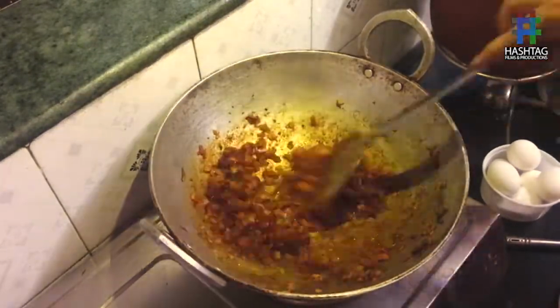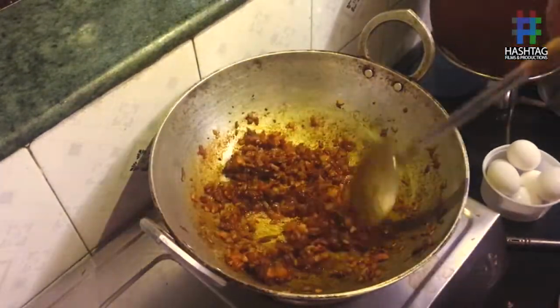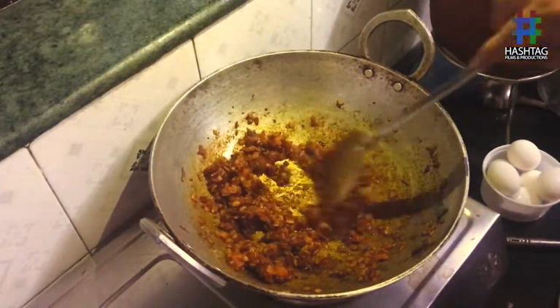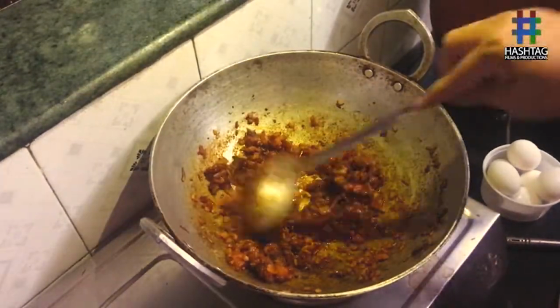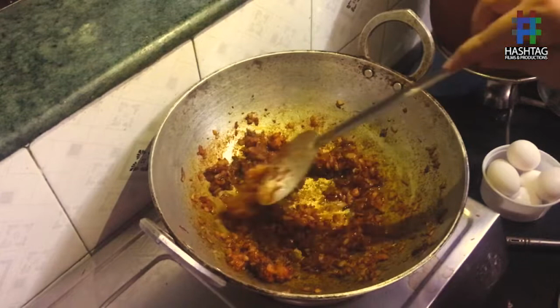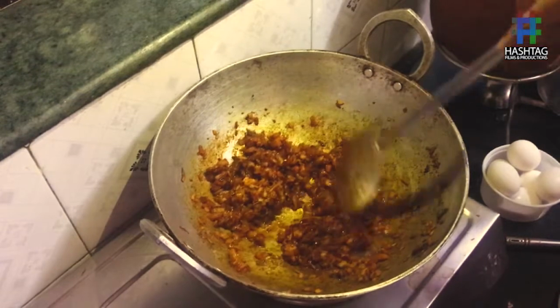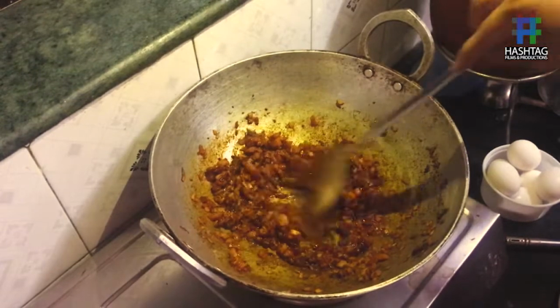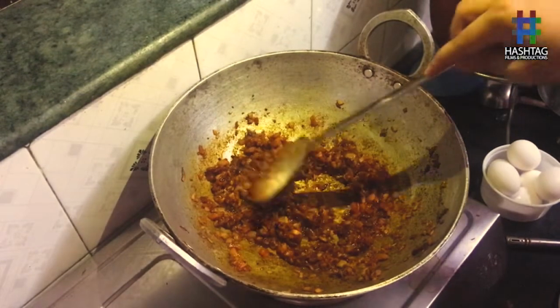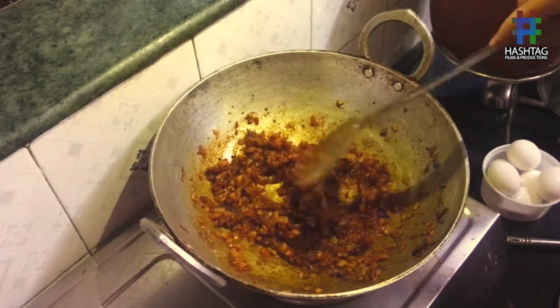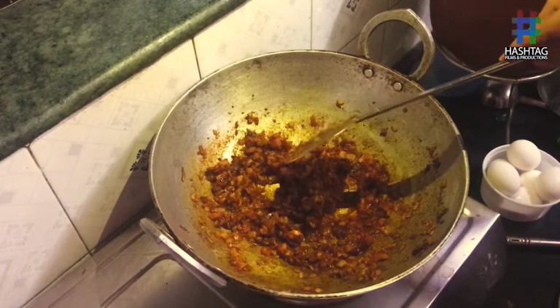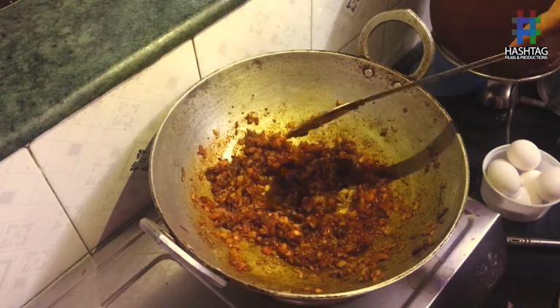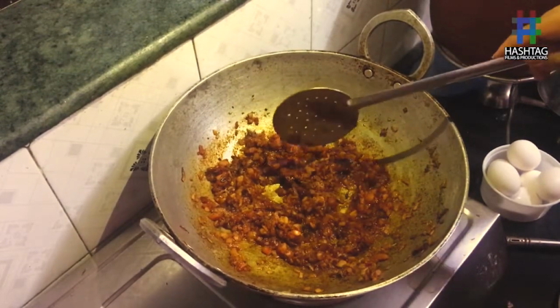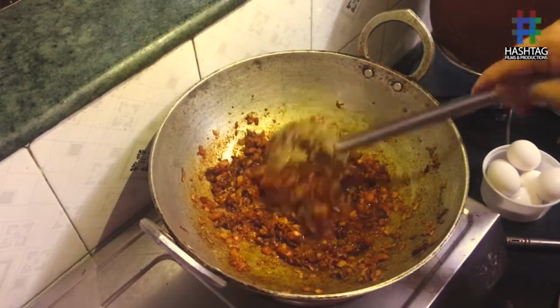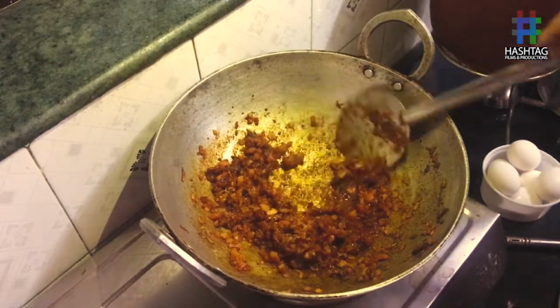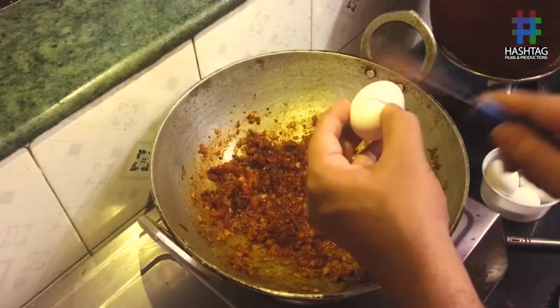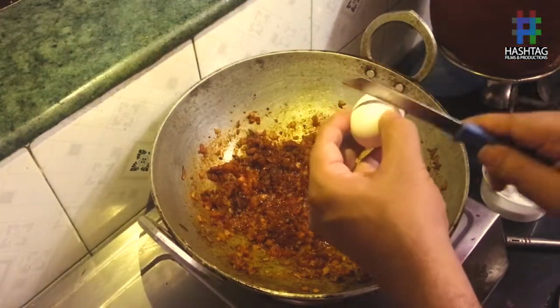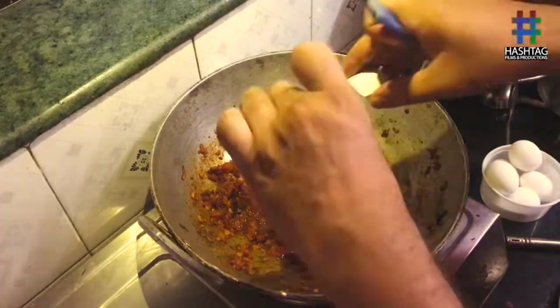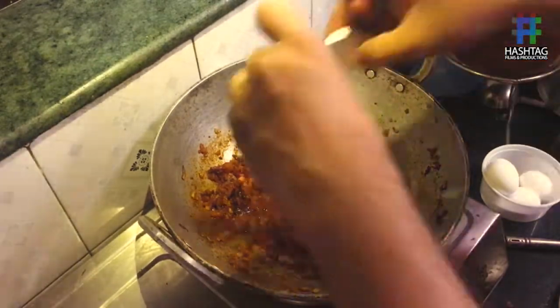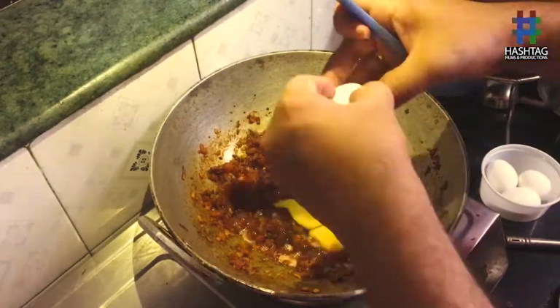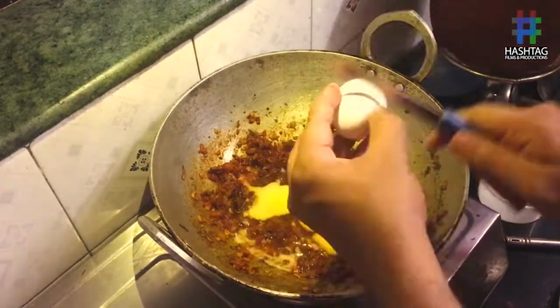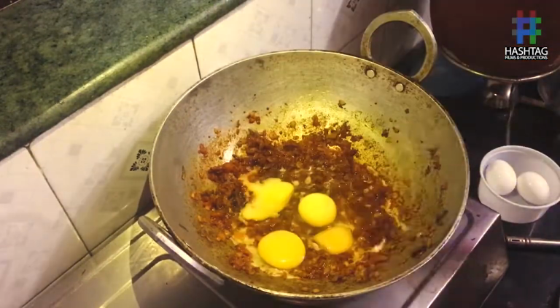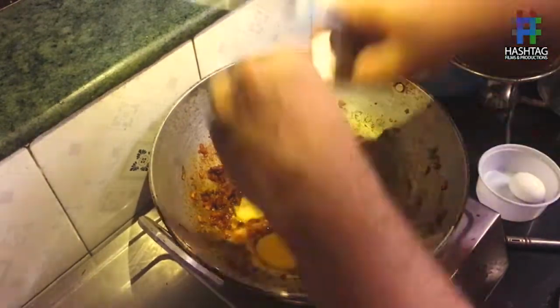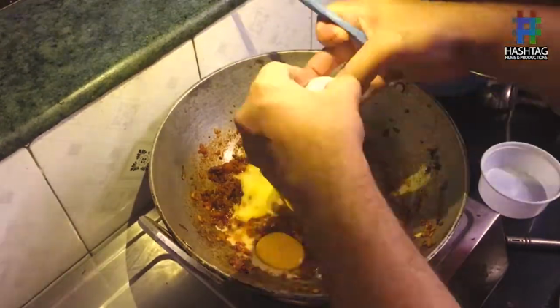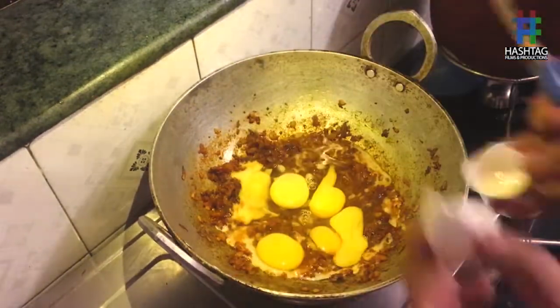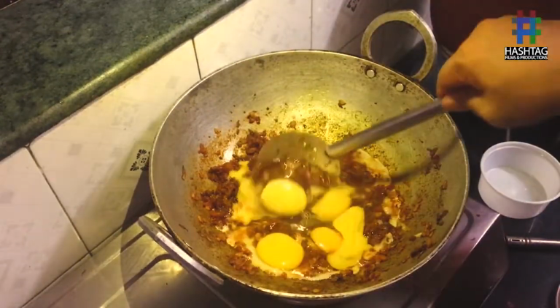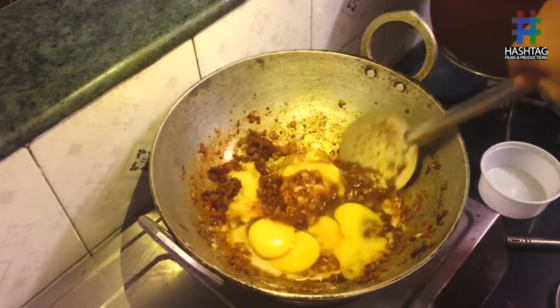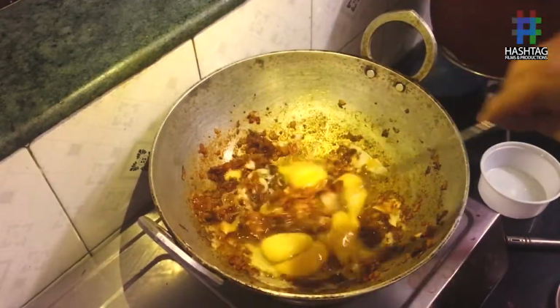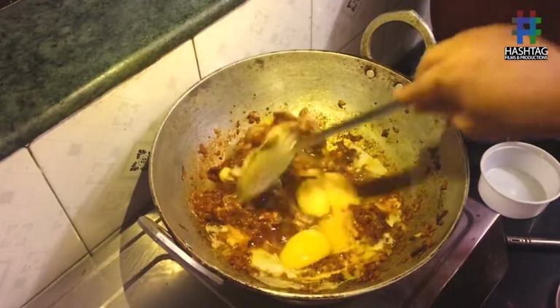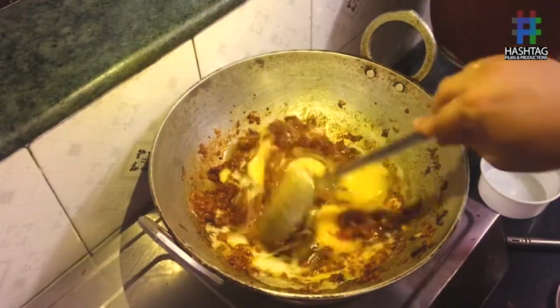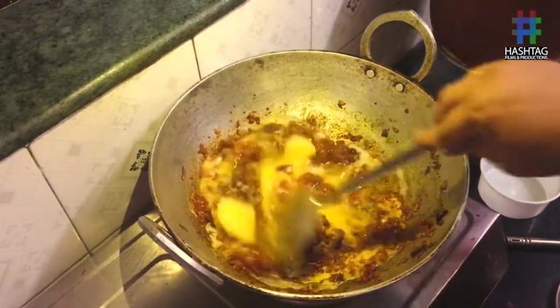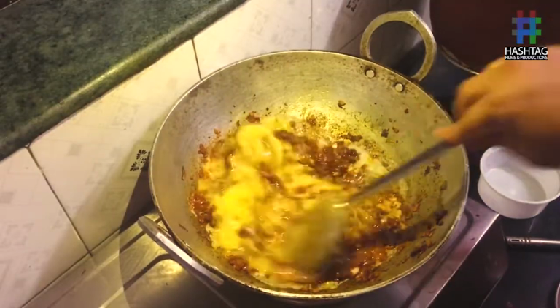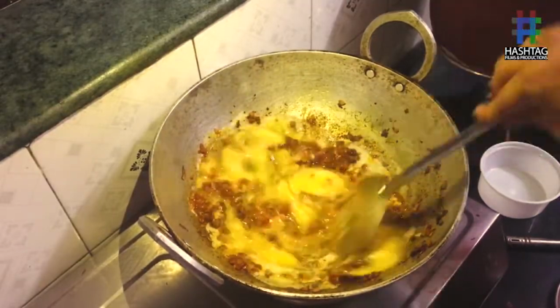Now it's time to put the eggs. As you can see, the tomatoes and onions are cooked well. After putting the eggs, you have to beat the eggs nicely.